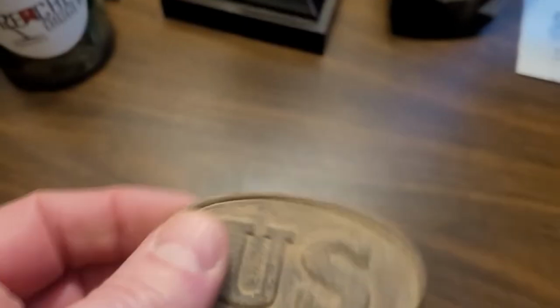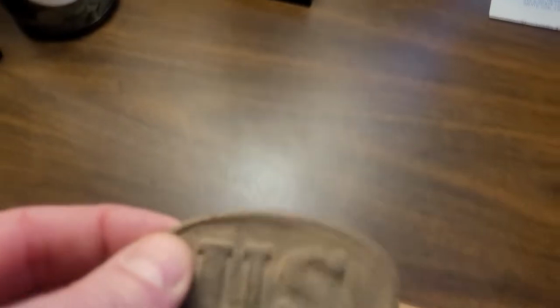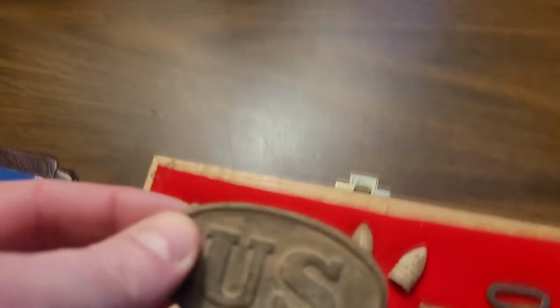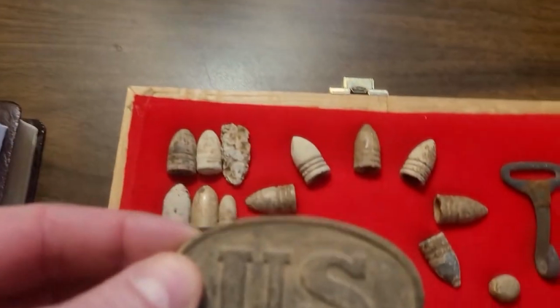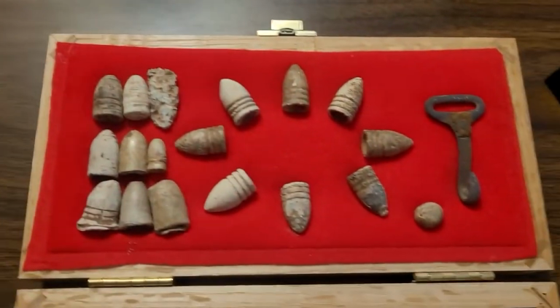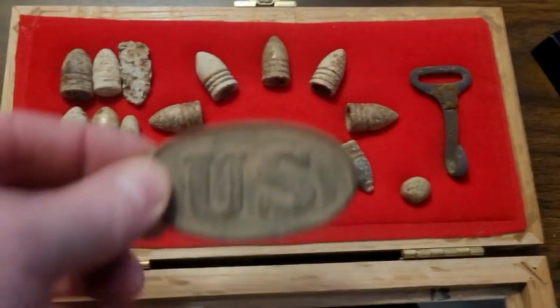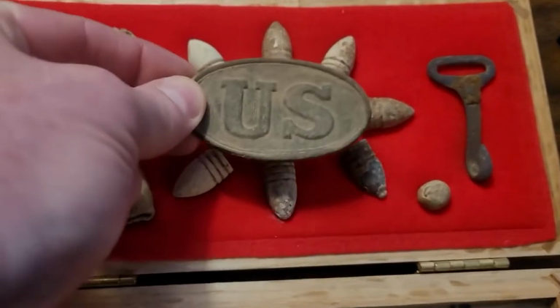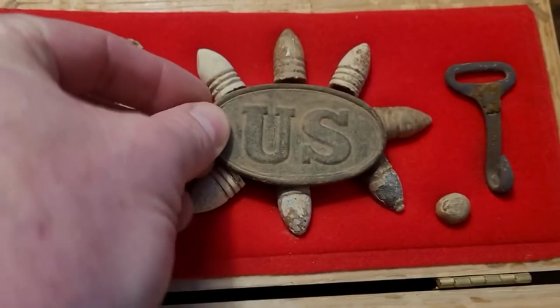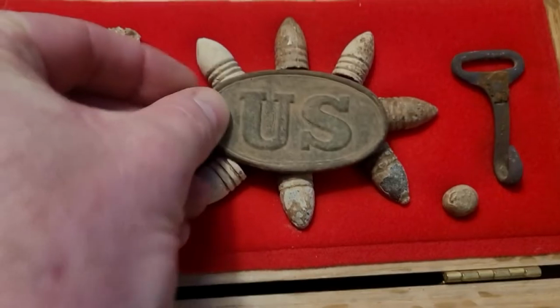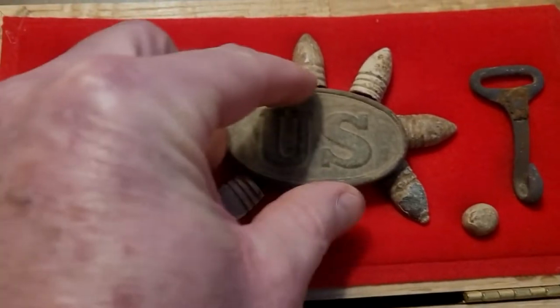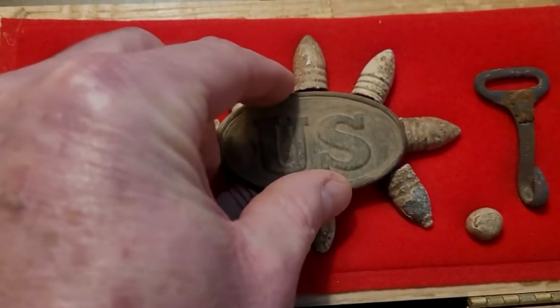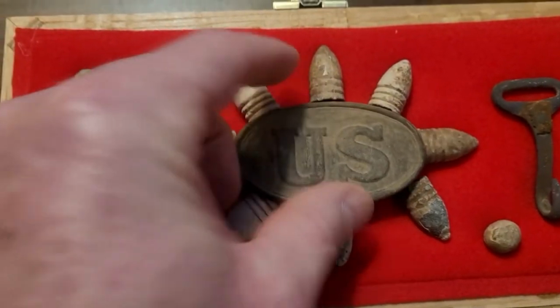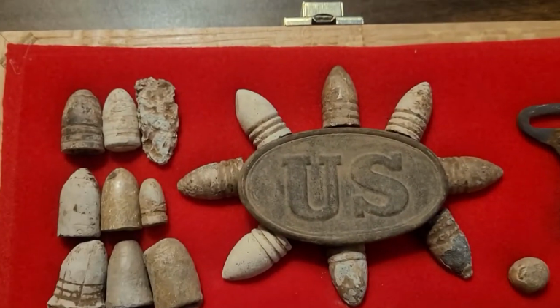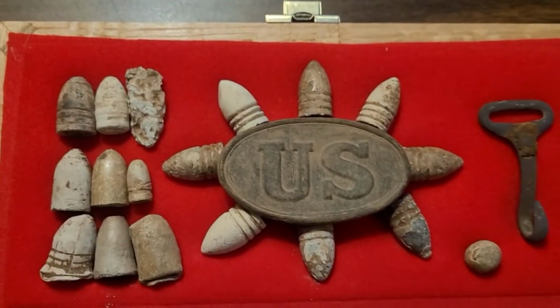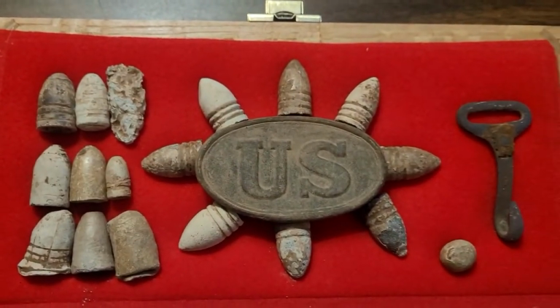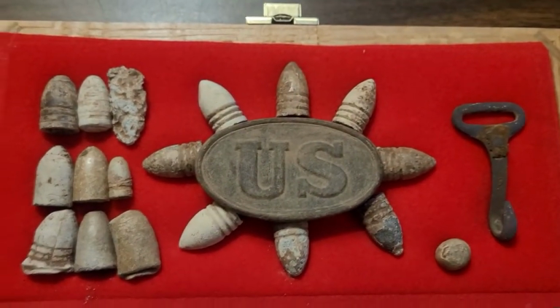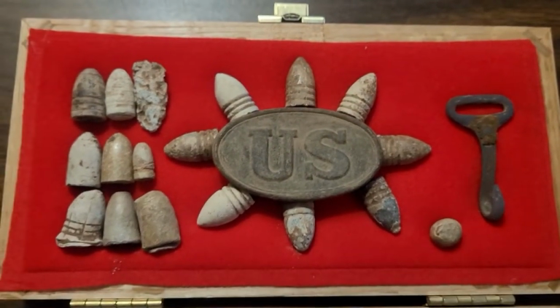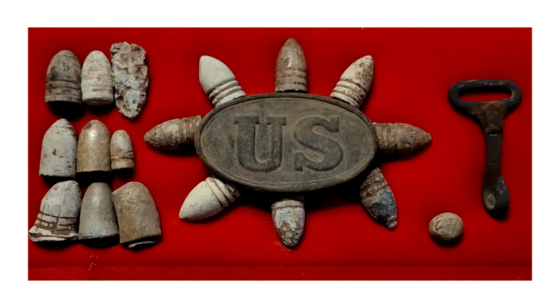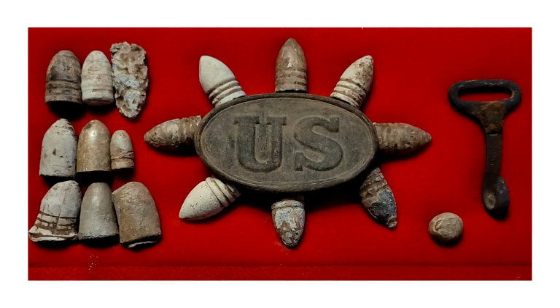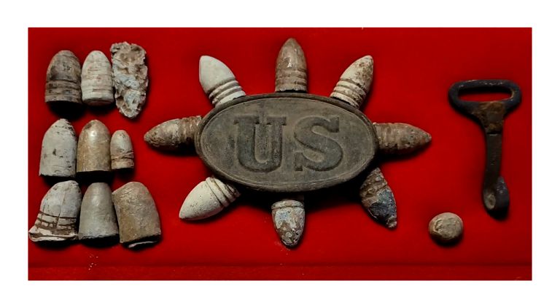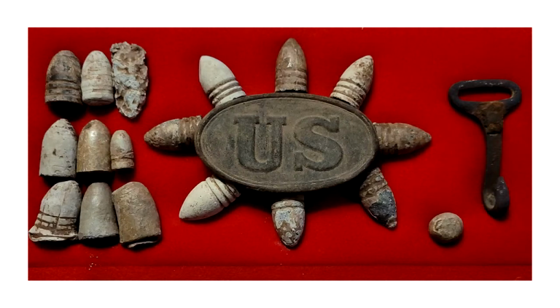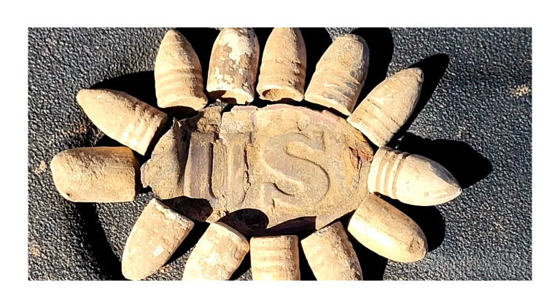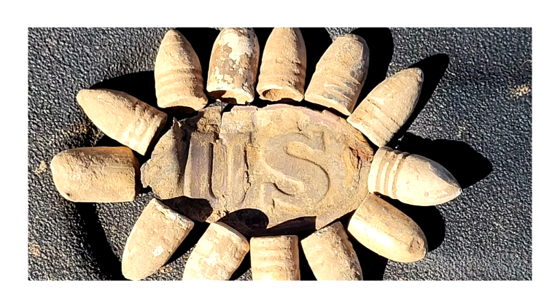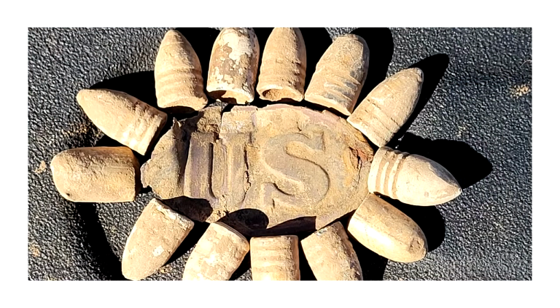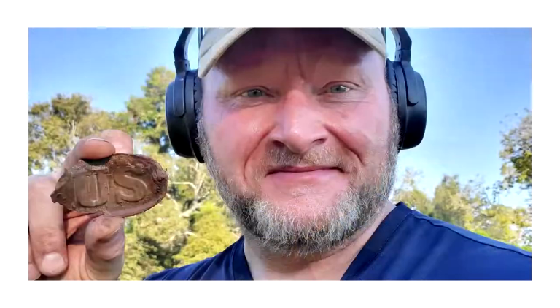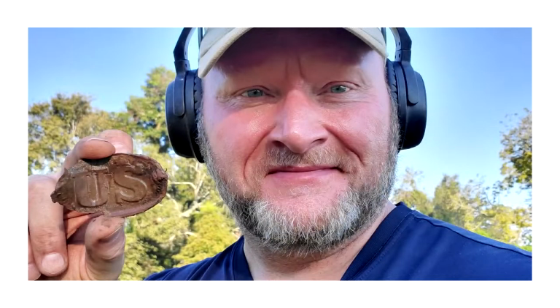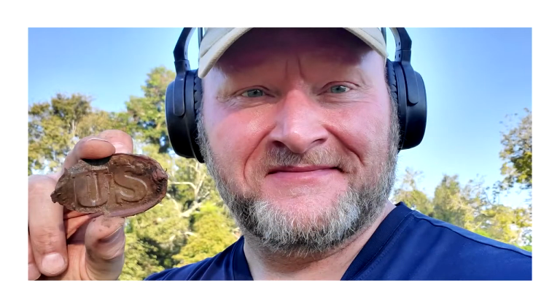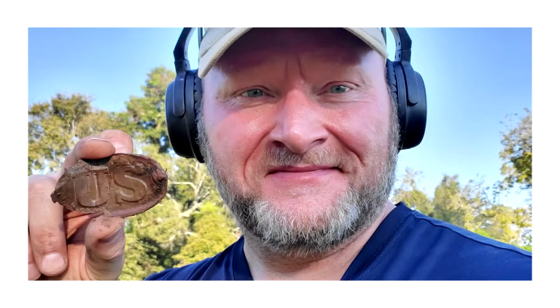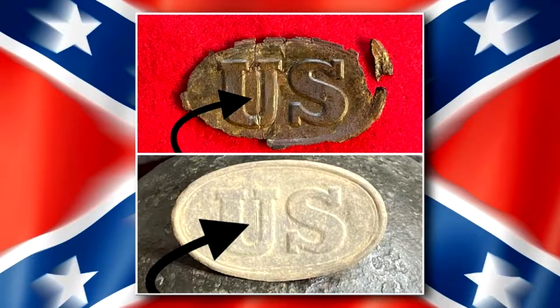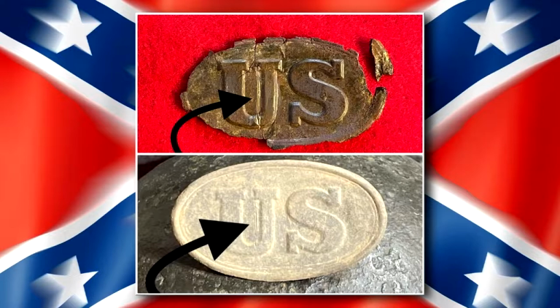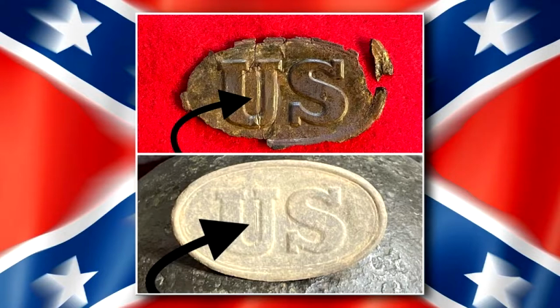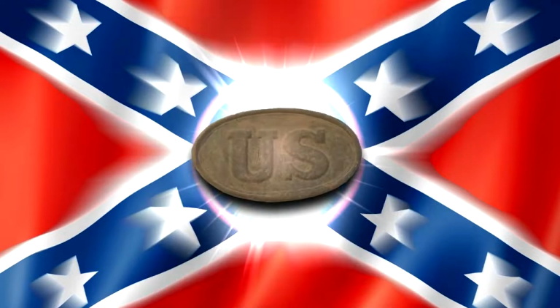I've got a special place for it with where I found everything else. Check that out right there.